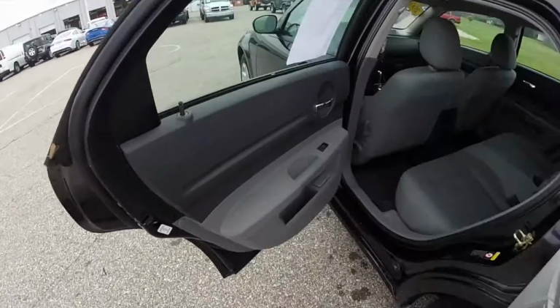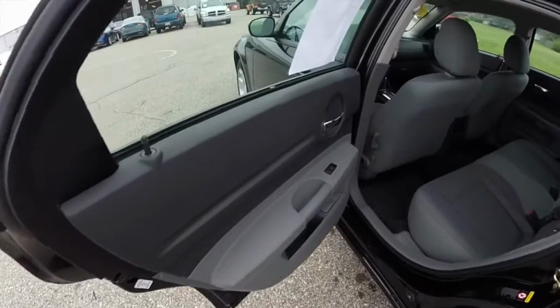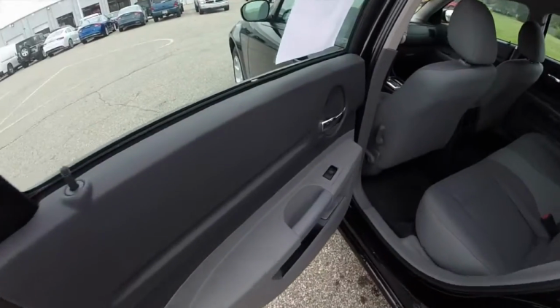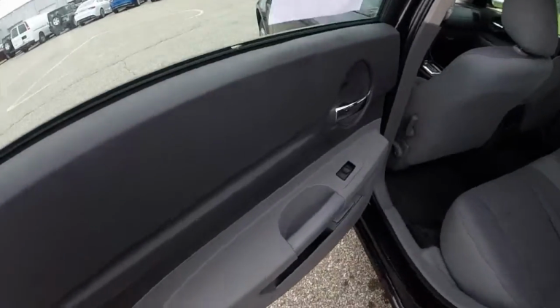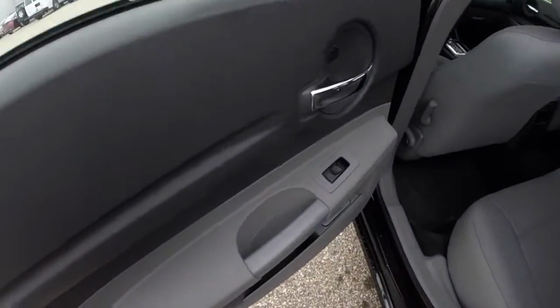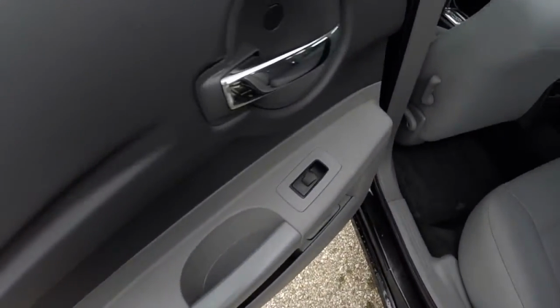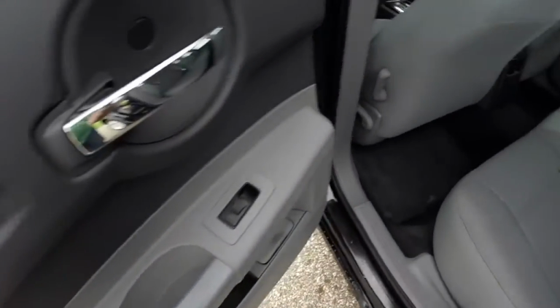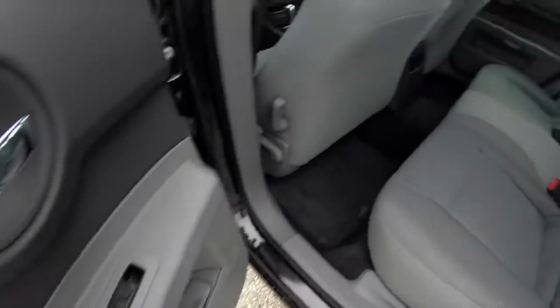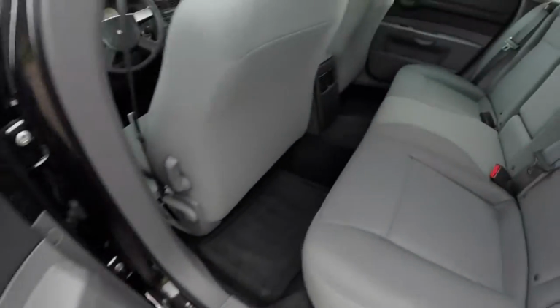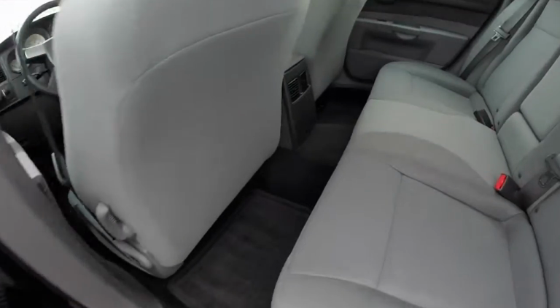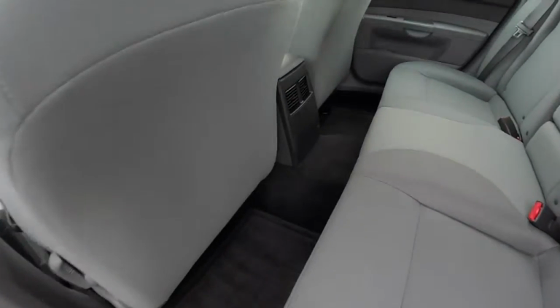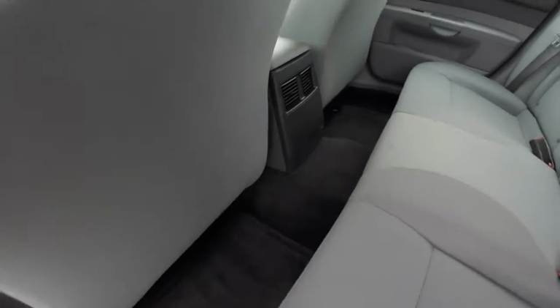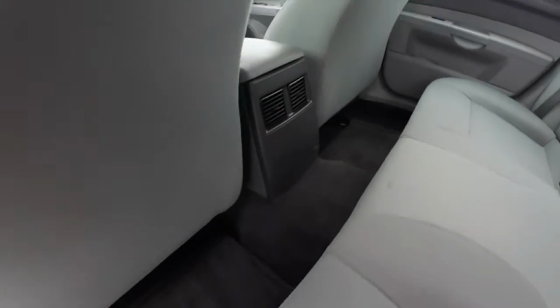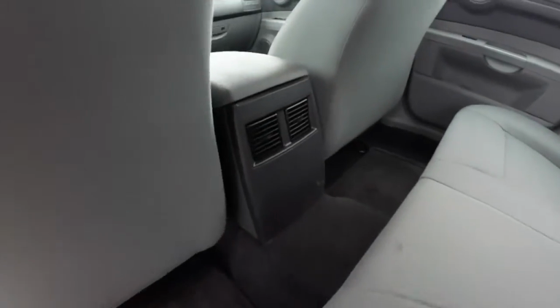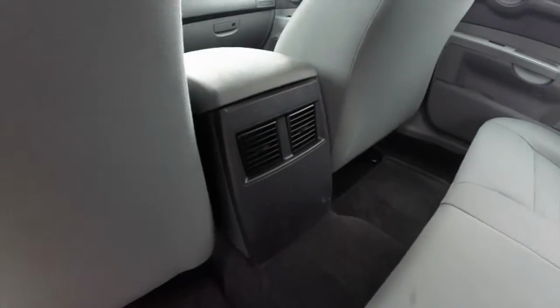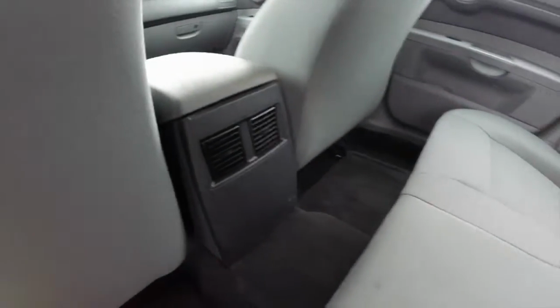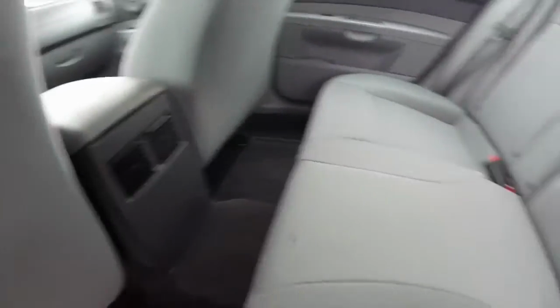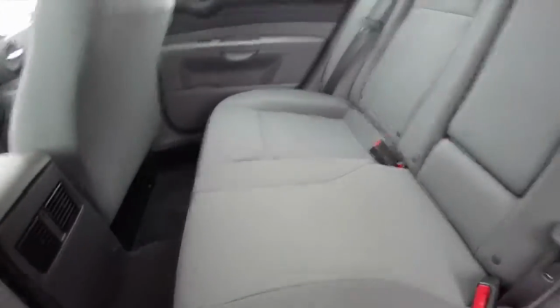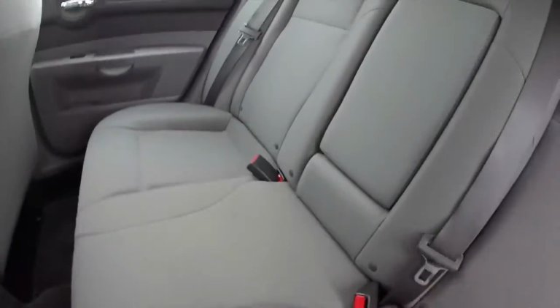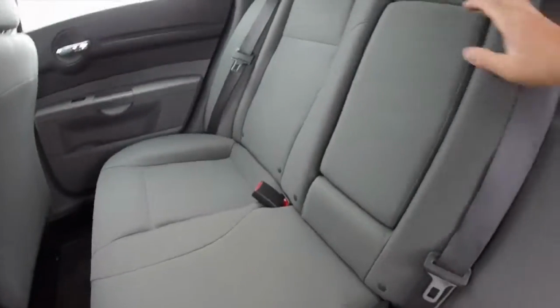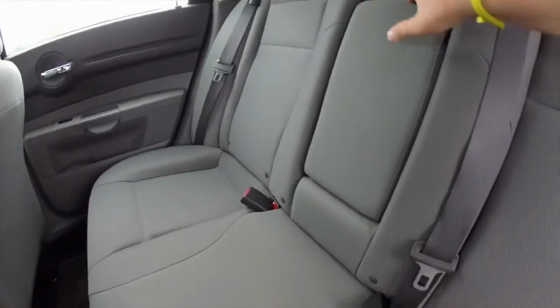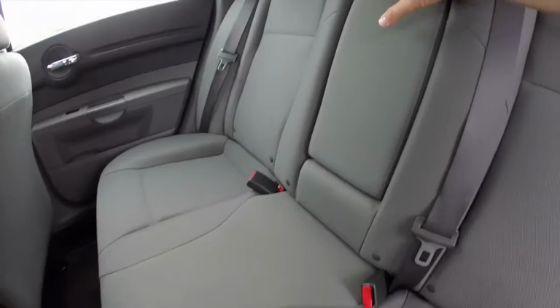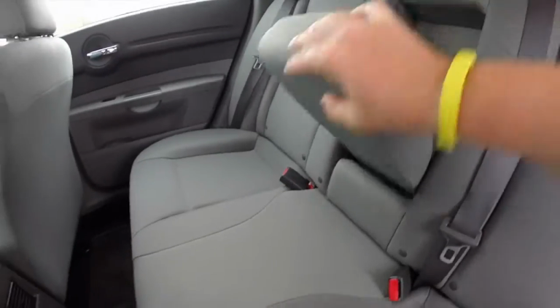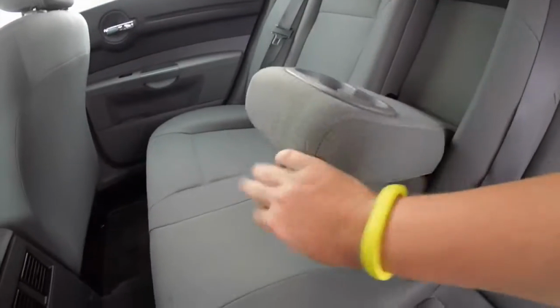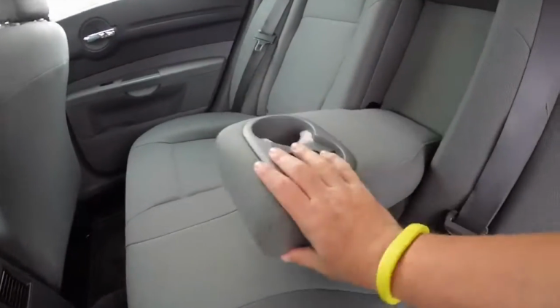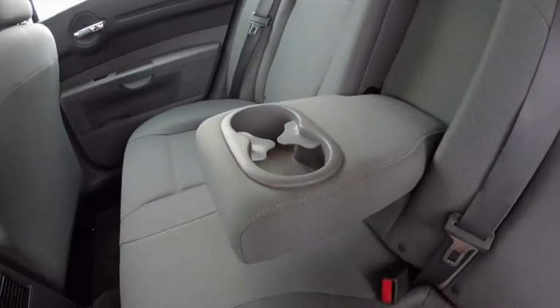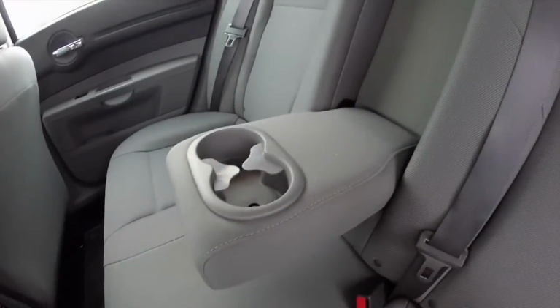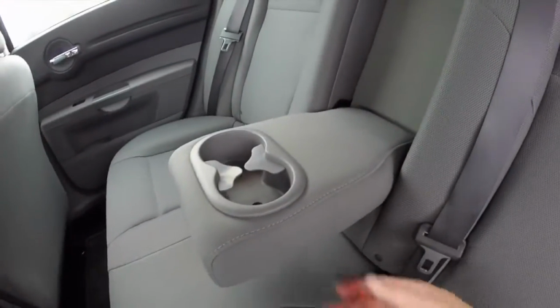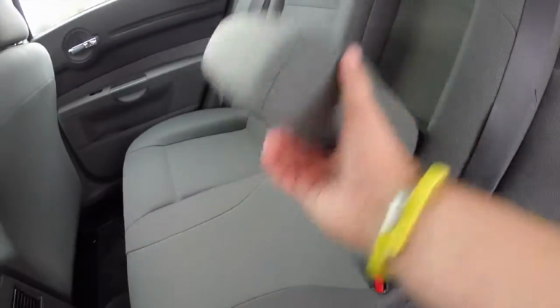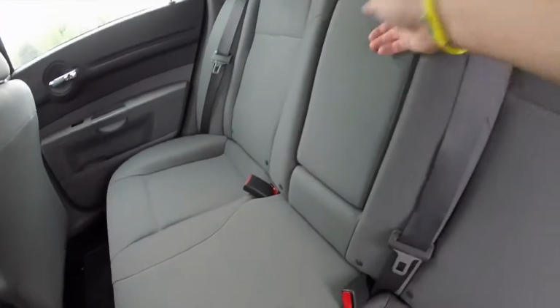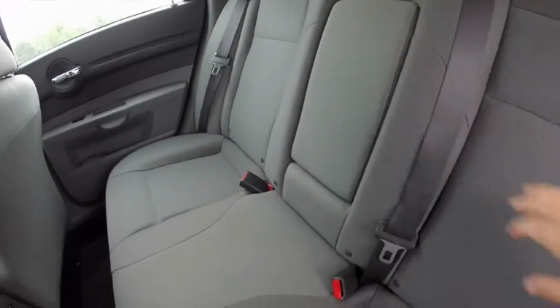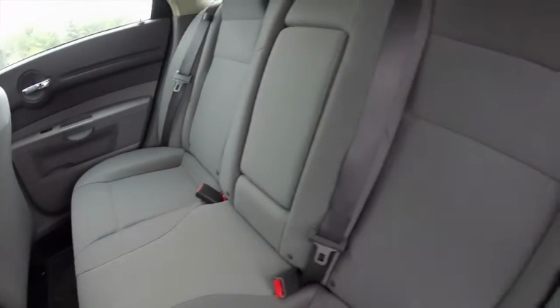Already in the rear seat — rear seat passengers have their own window controls and their own air vents. There's also a fold down center armrest with integrated cup holders. The seats also fold flat.